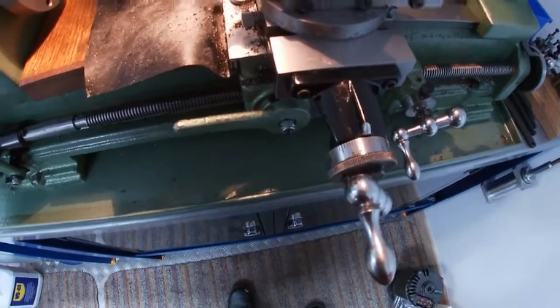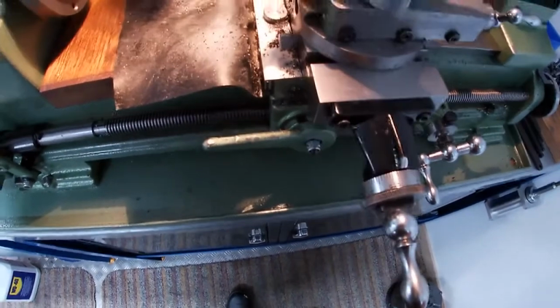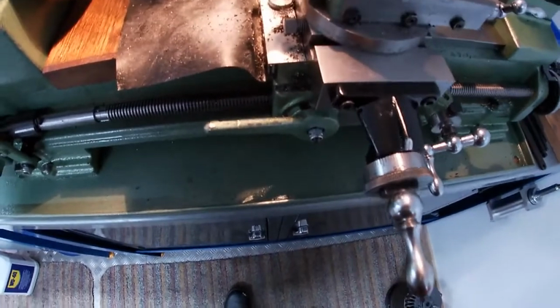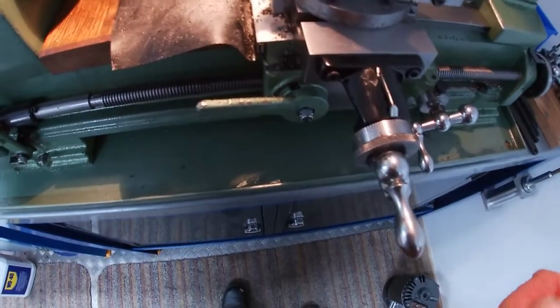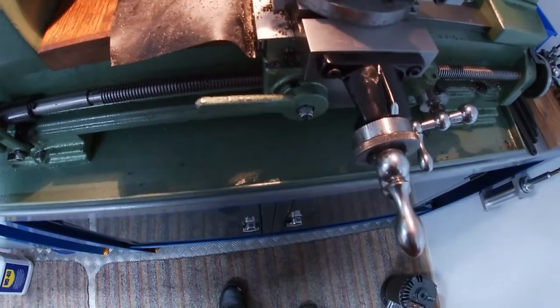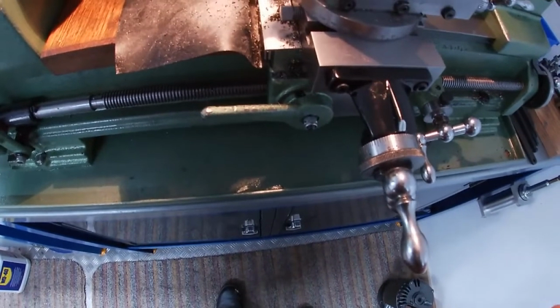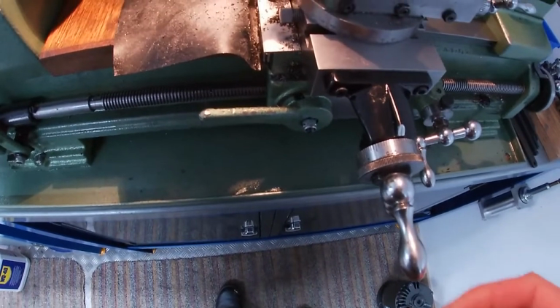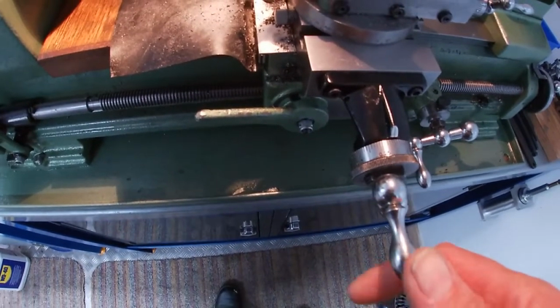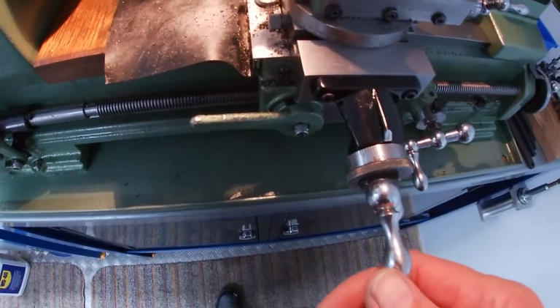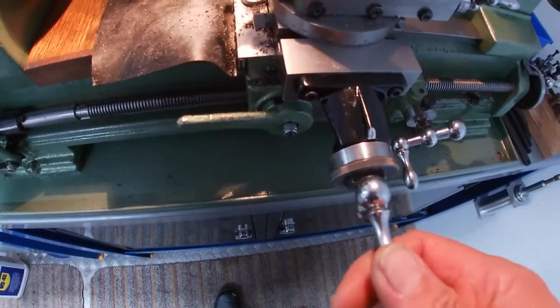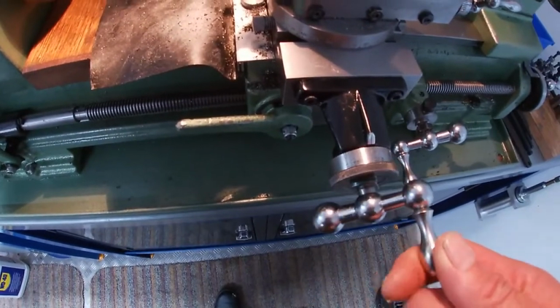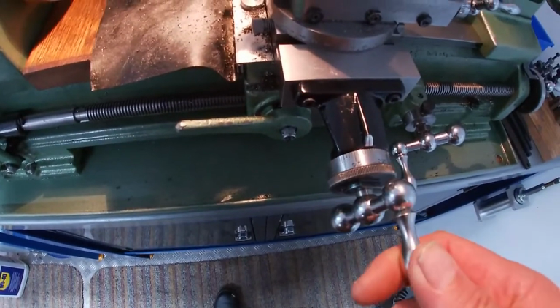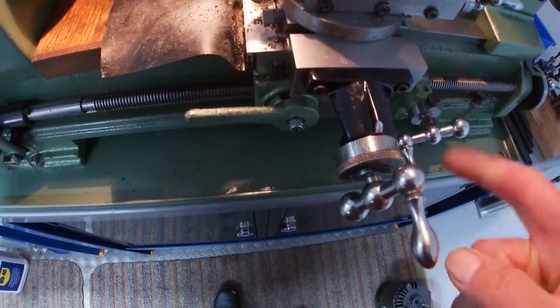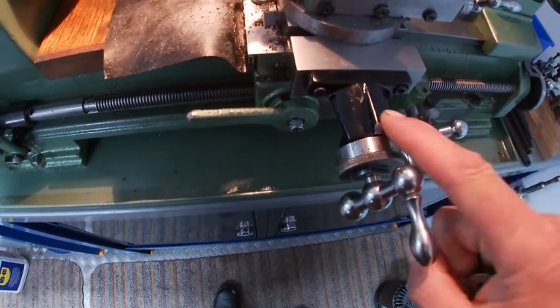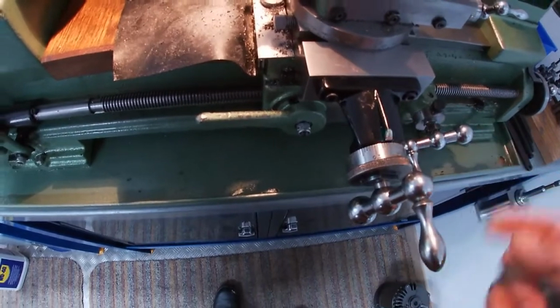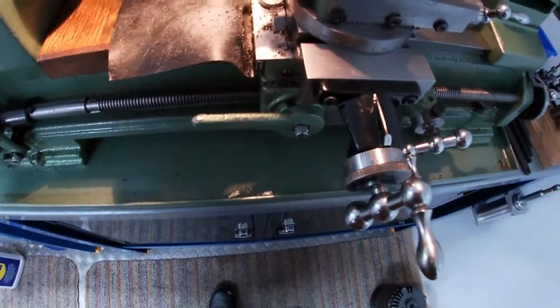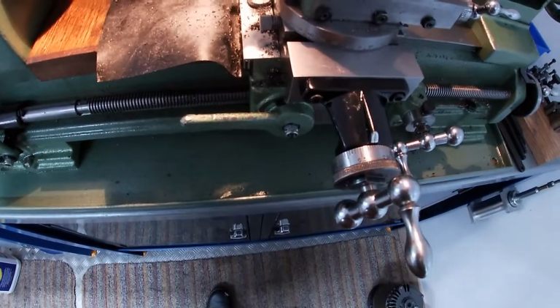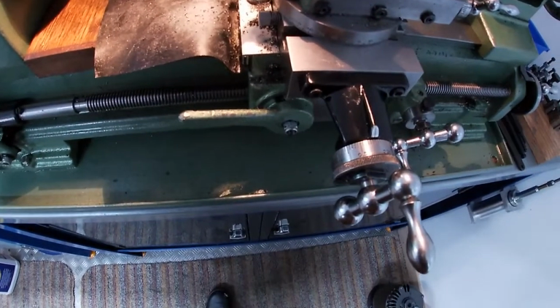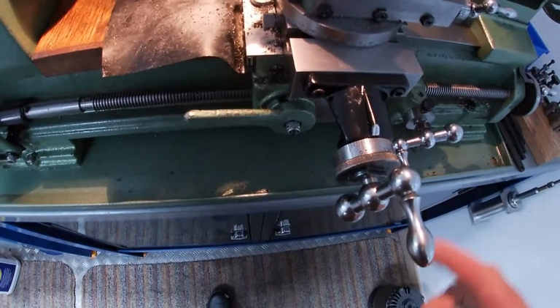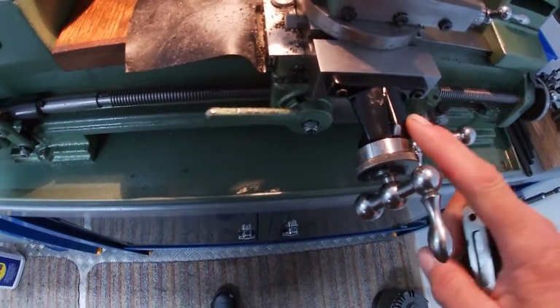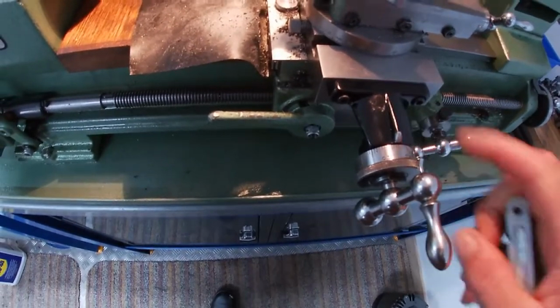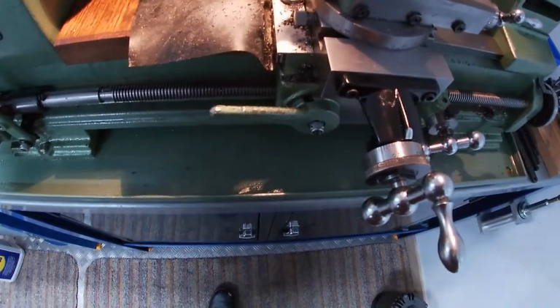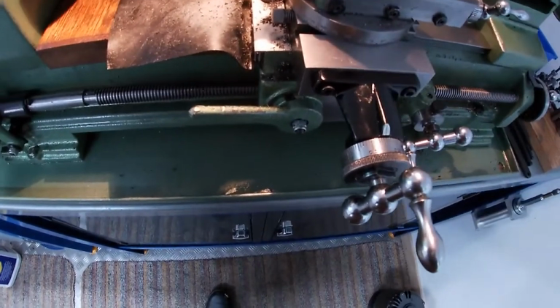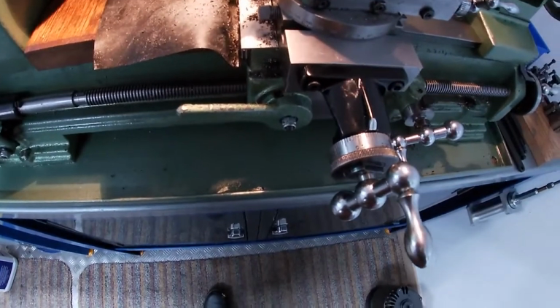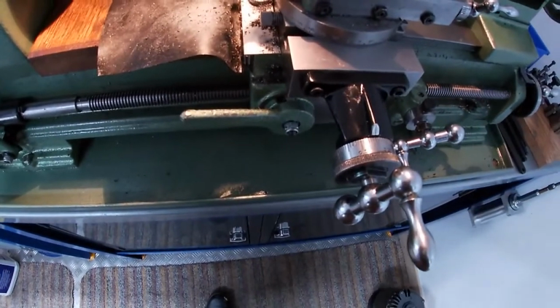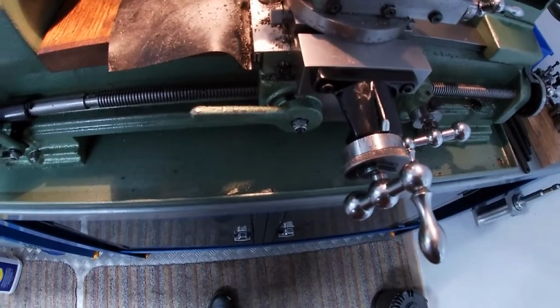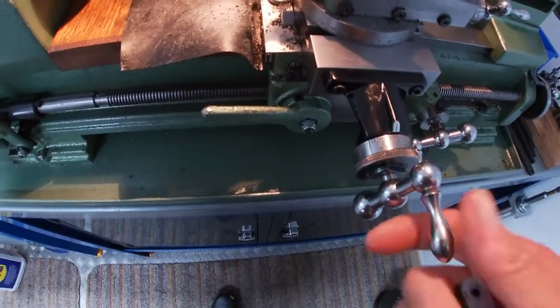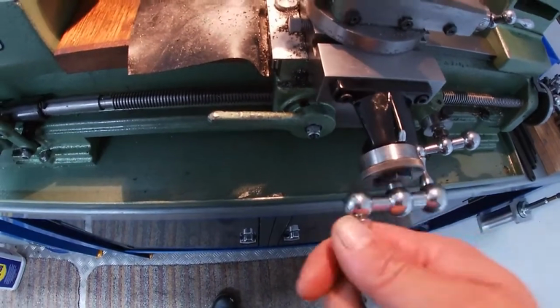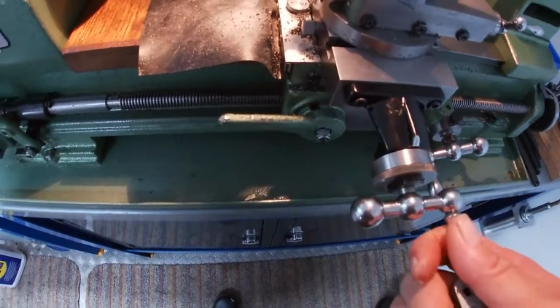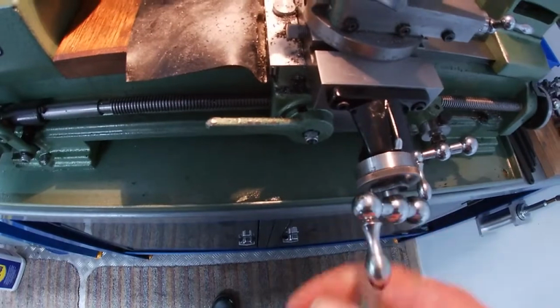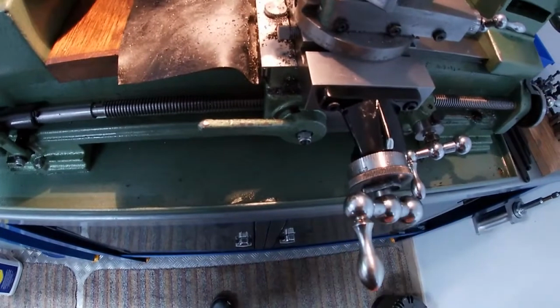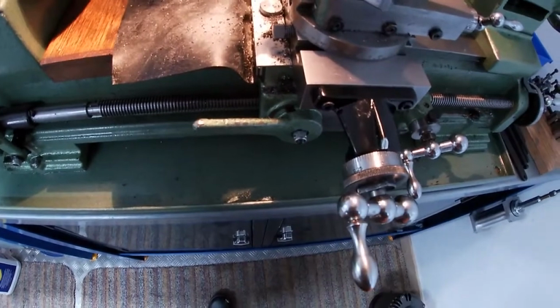Here at my Myford lathe, one of the things I'd had a long trouble with was the backlash on the cross slide.